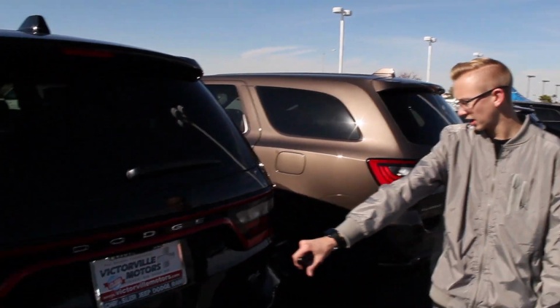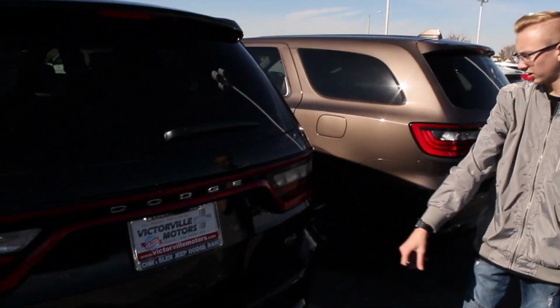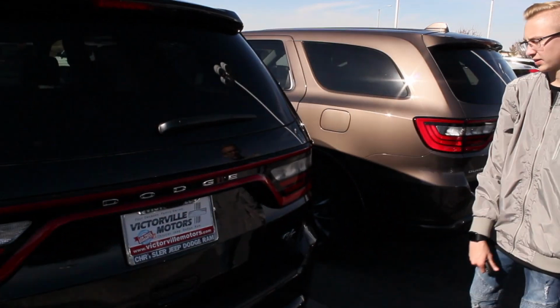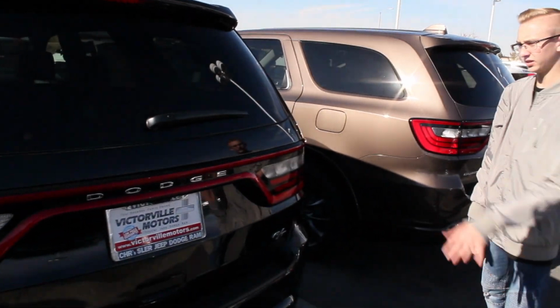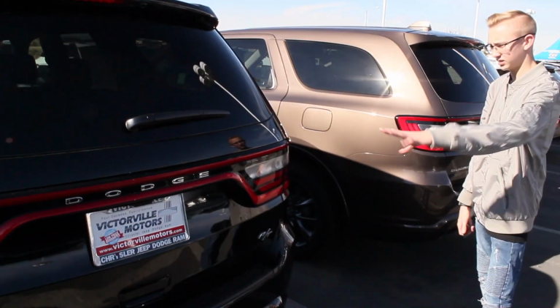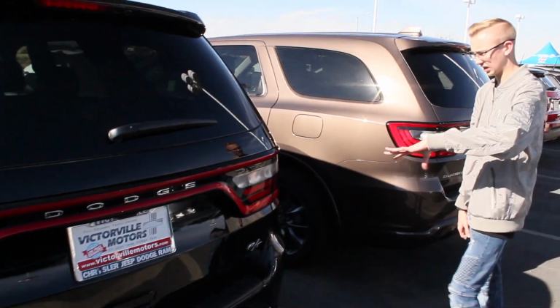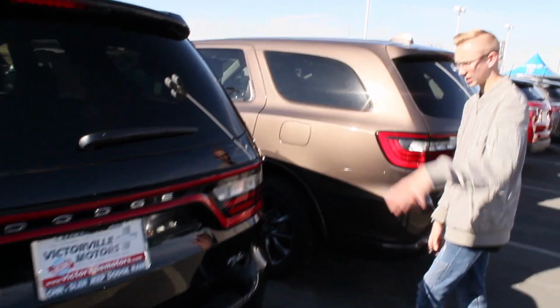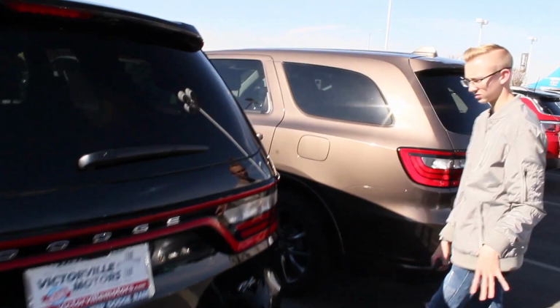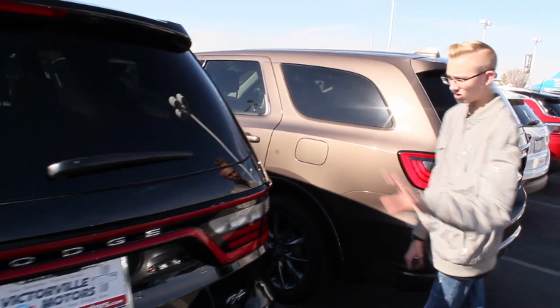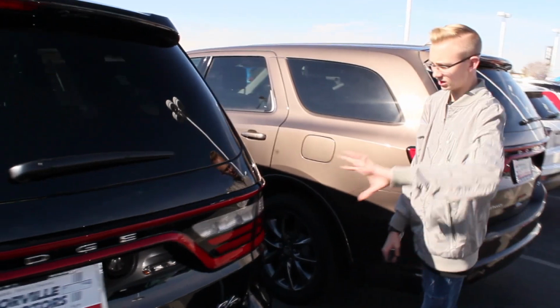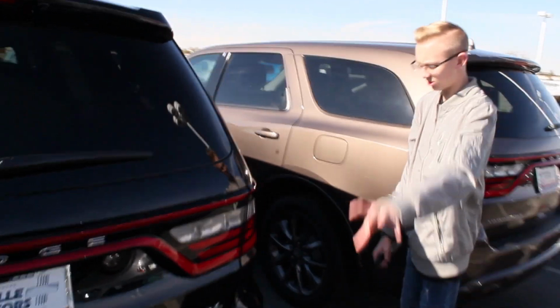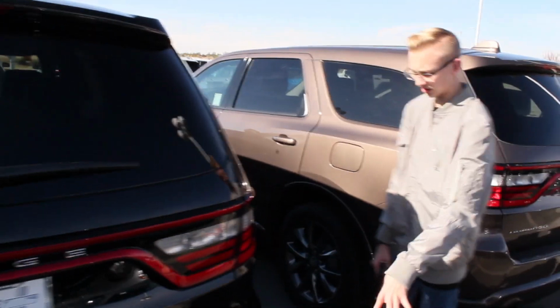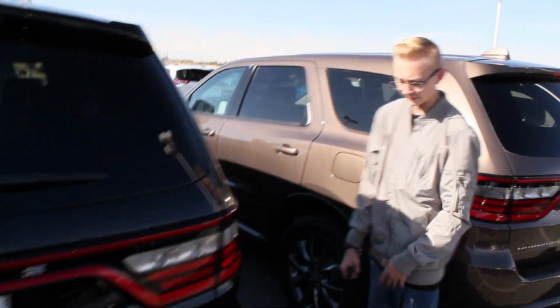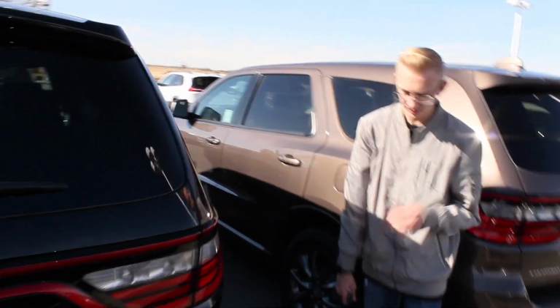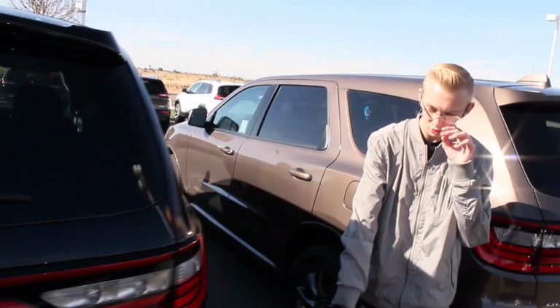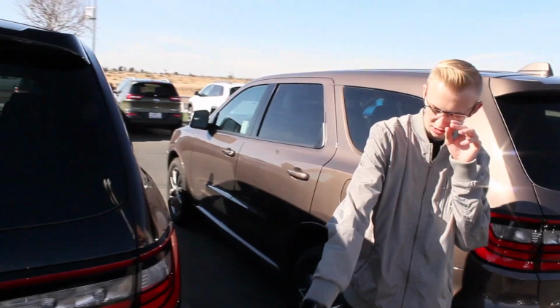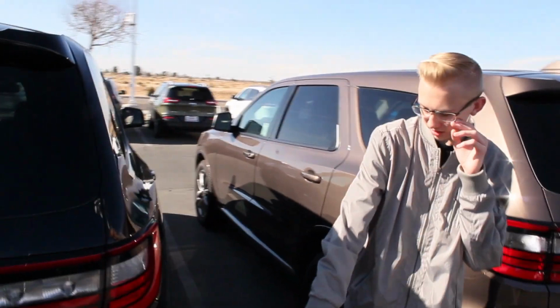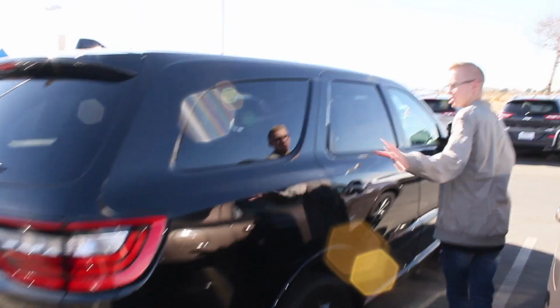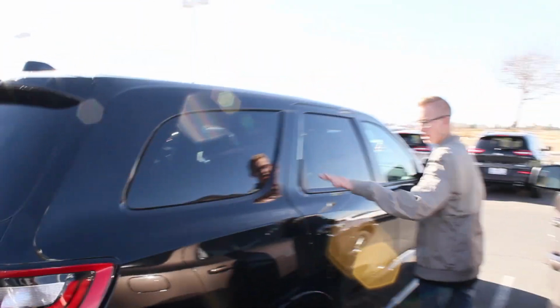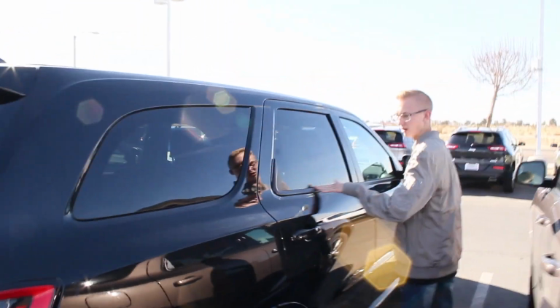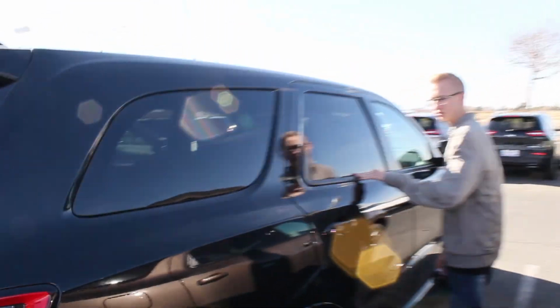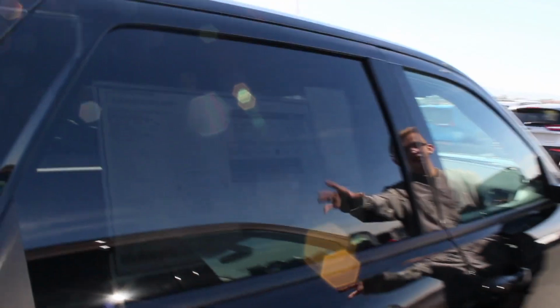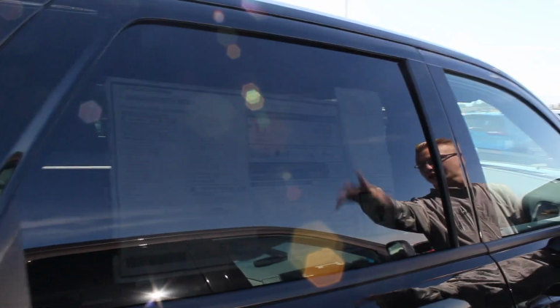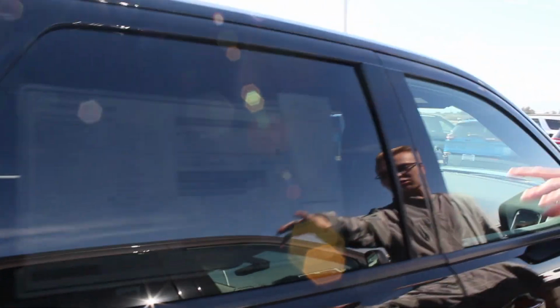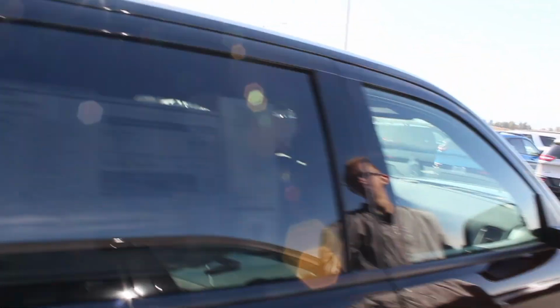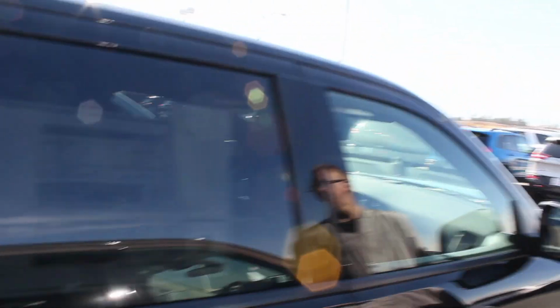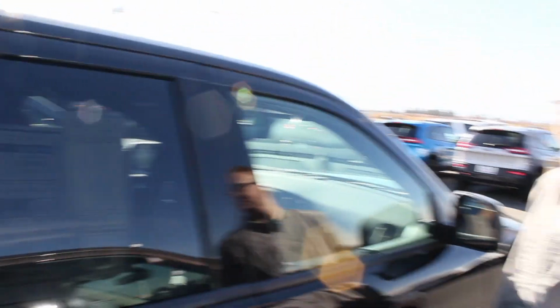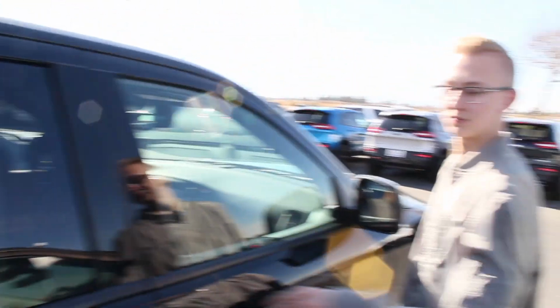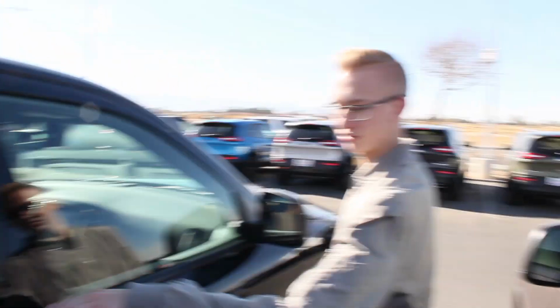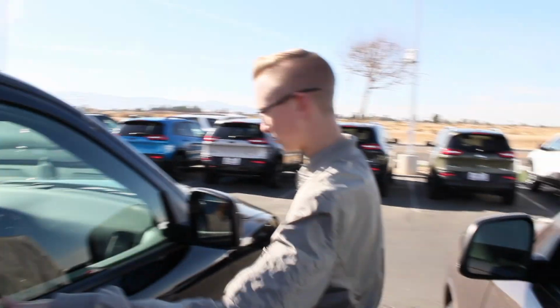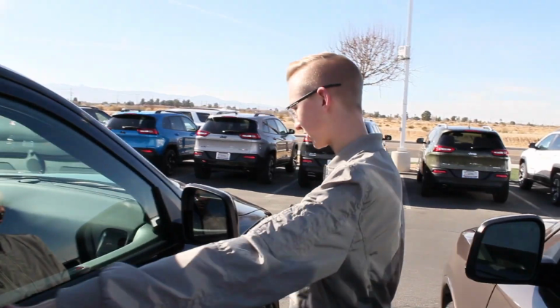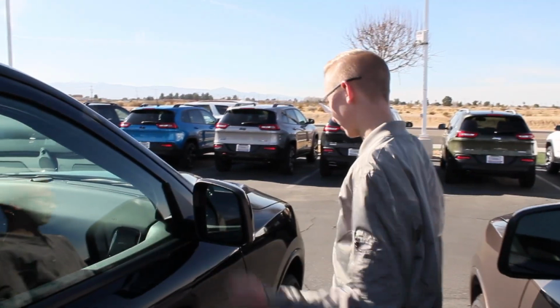It's got parking sensors back here as well as the backup camera, LED tail lights — all LED, the whole thing. Dual exhaust and it's all blacked out too. We got the black dark windows and the black trim.